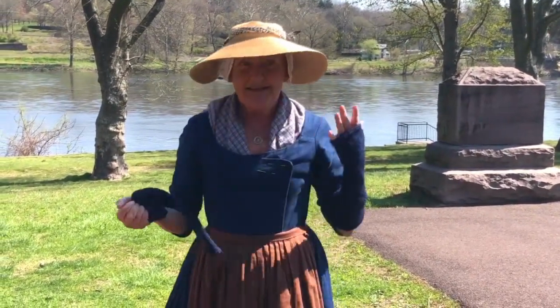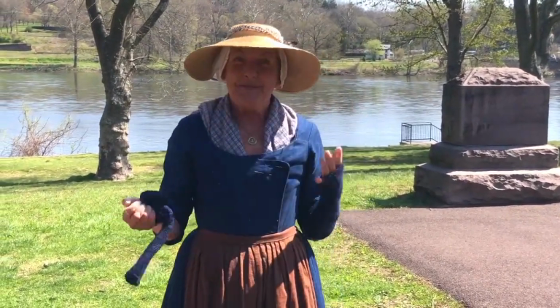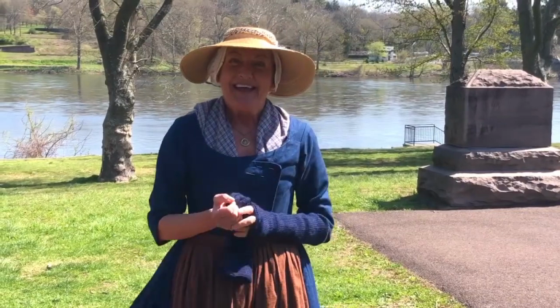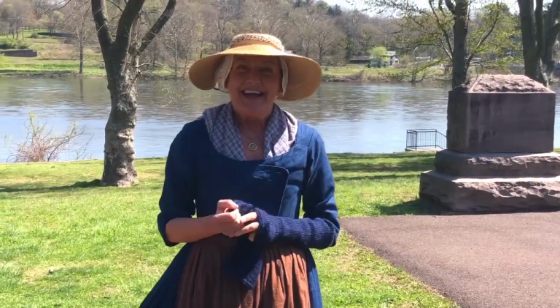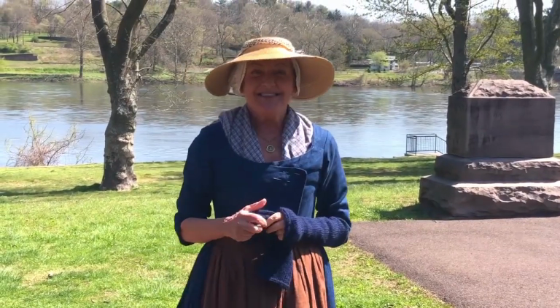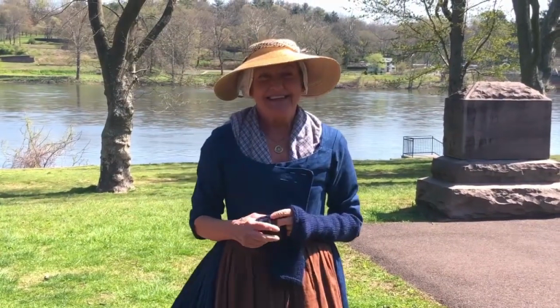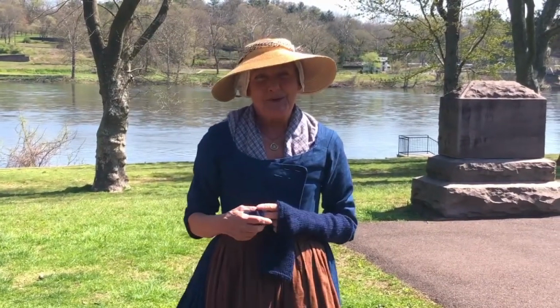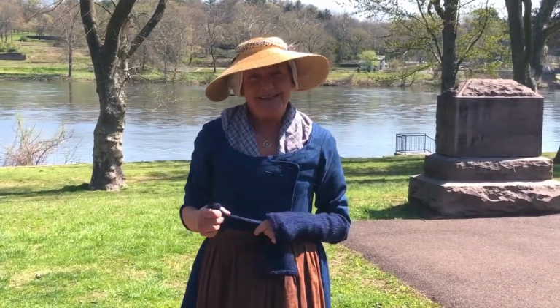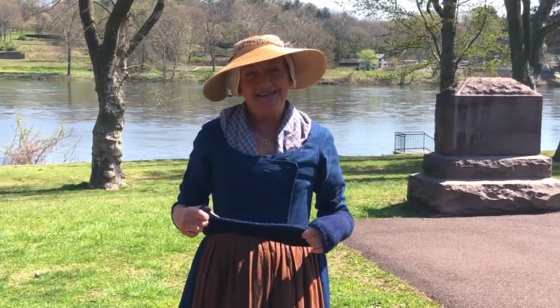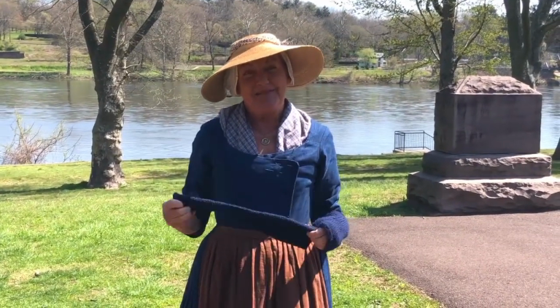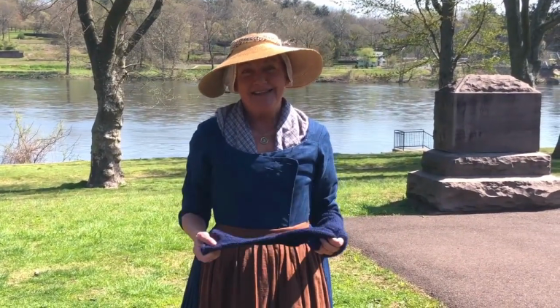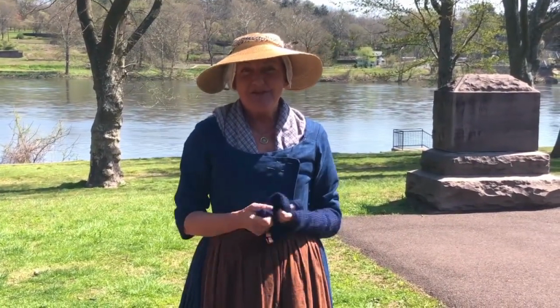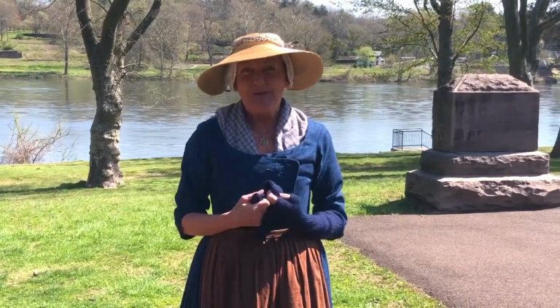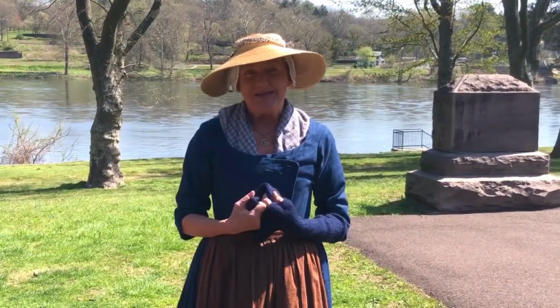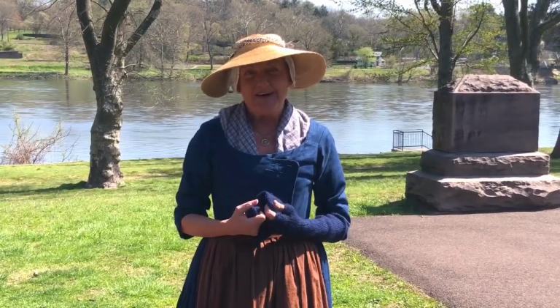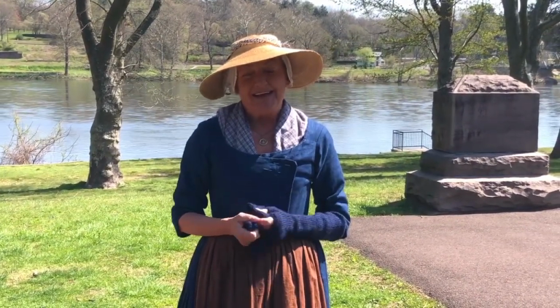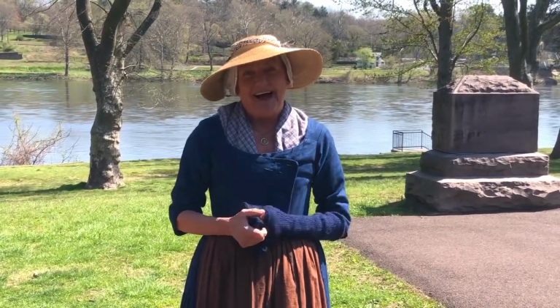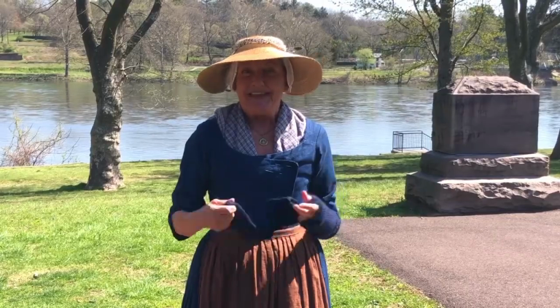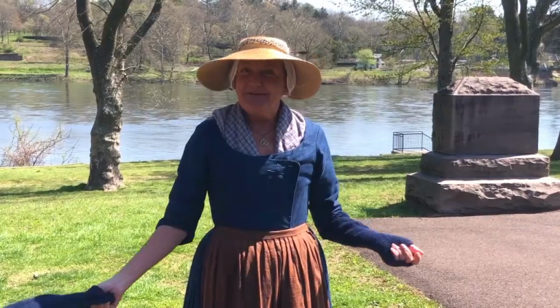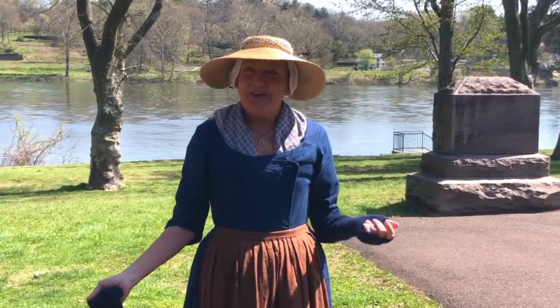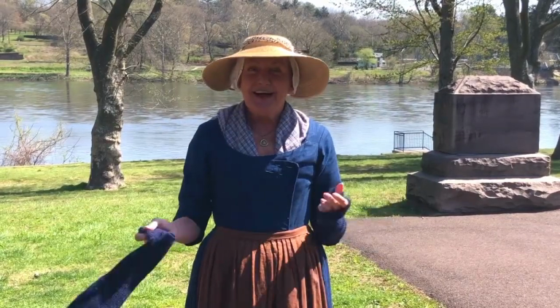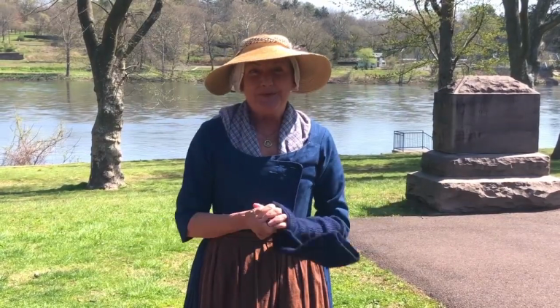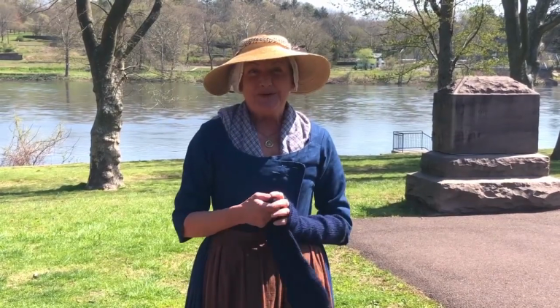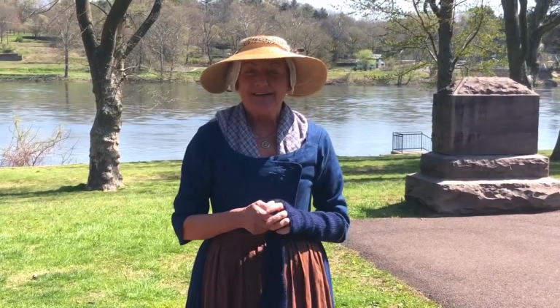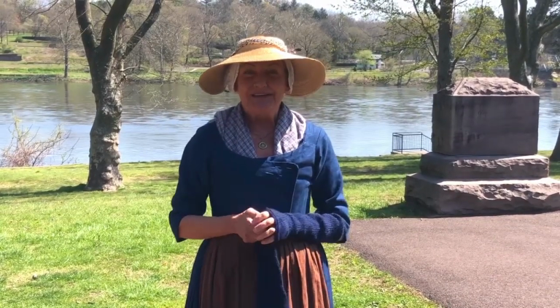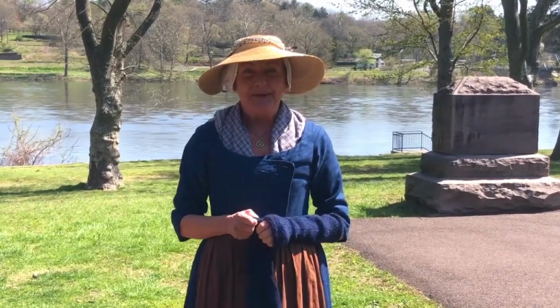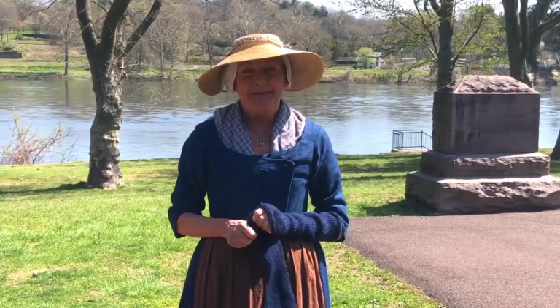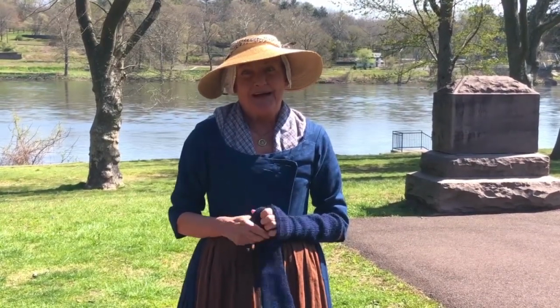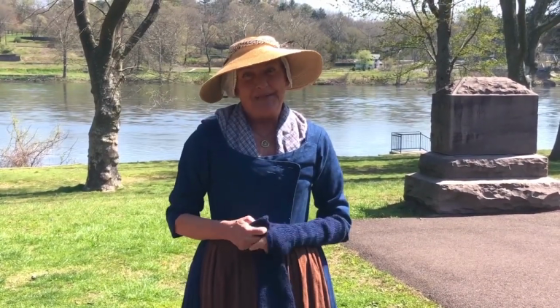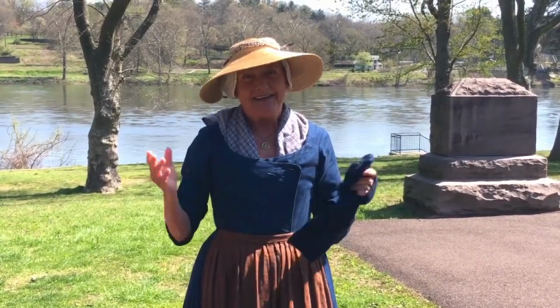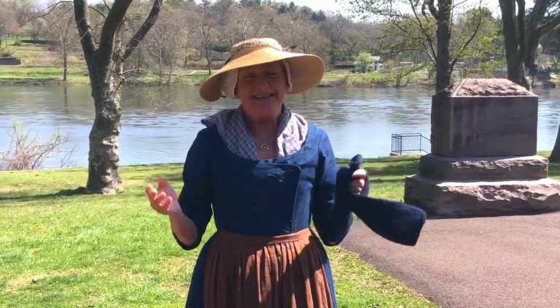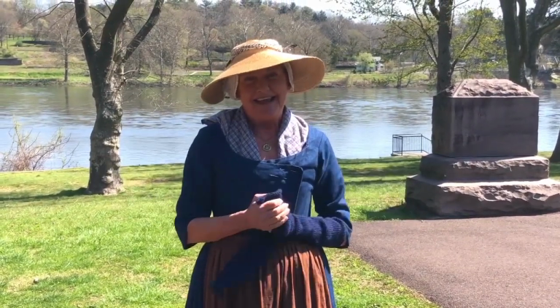So that's just a little quick taste of 18th century women's wear. Thank you for watching — I hope you enjoyed it and learned a little bit. Stay safe!